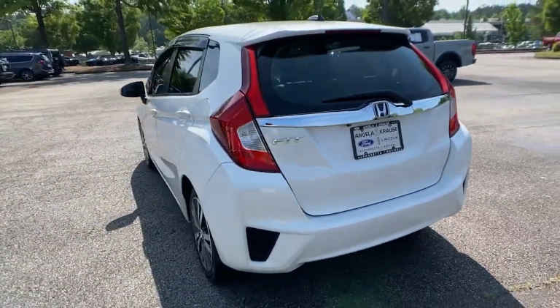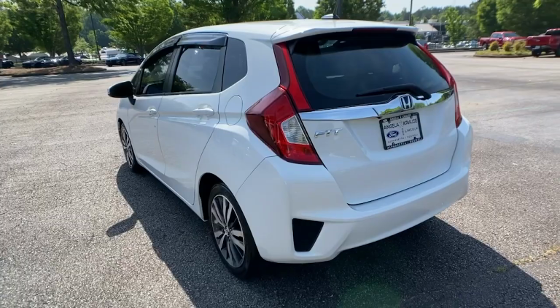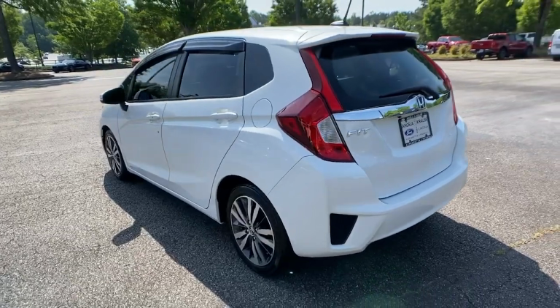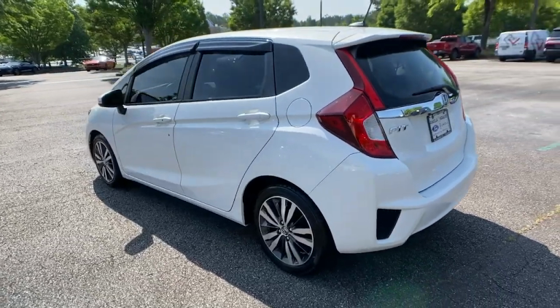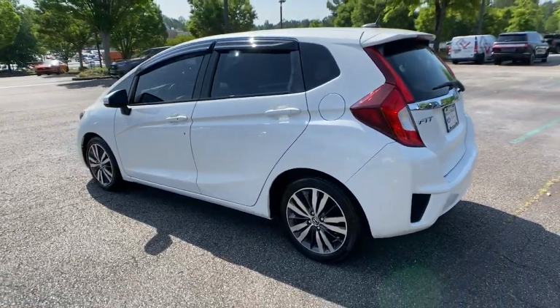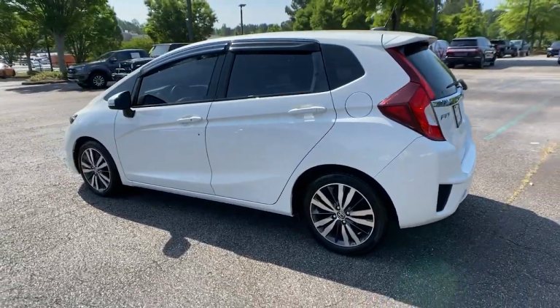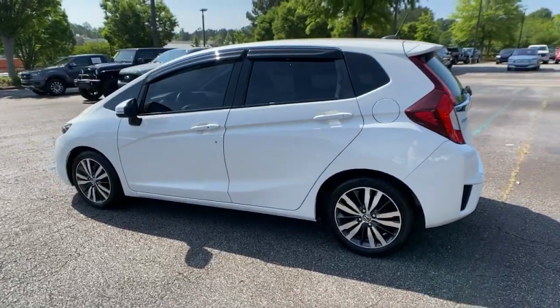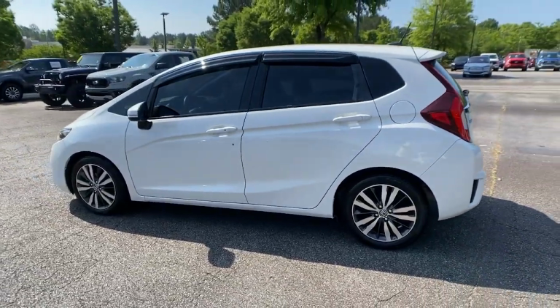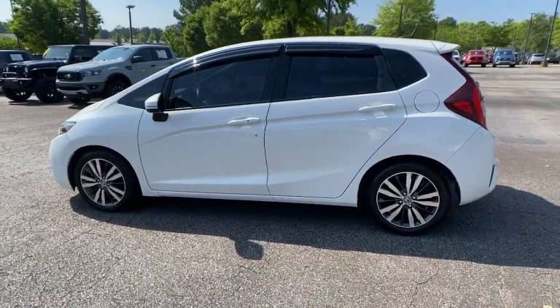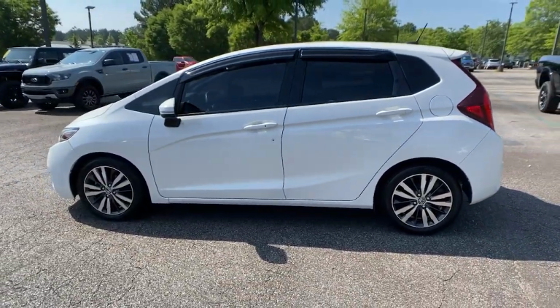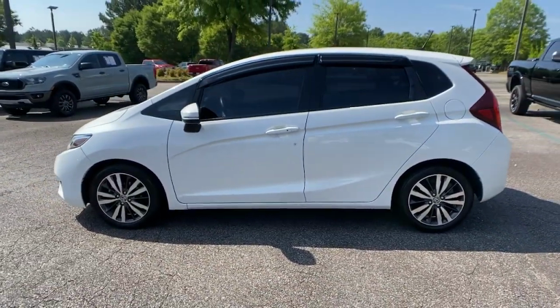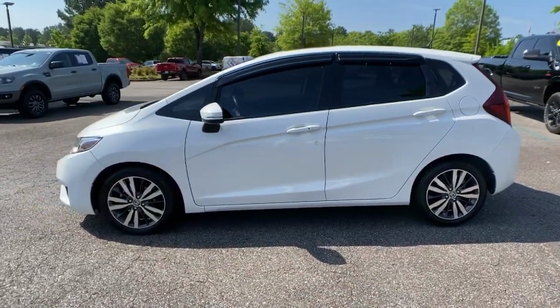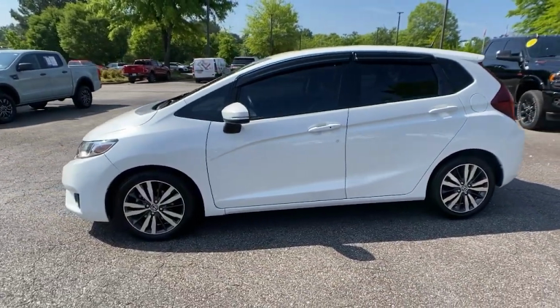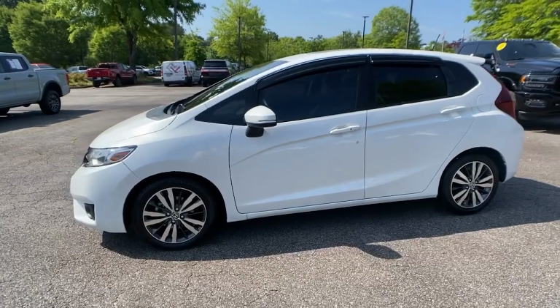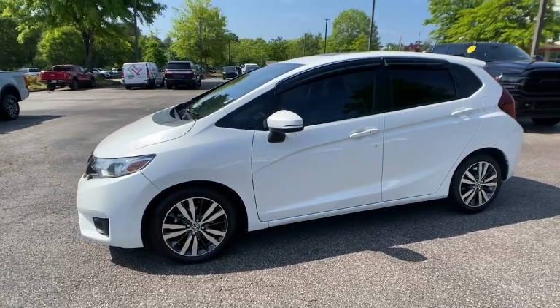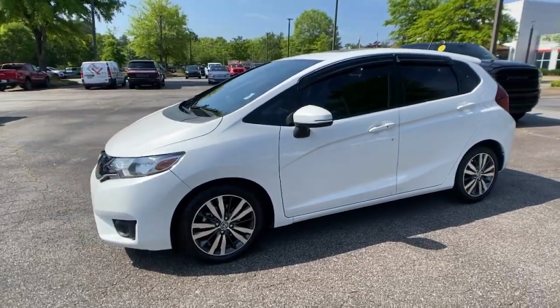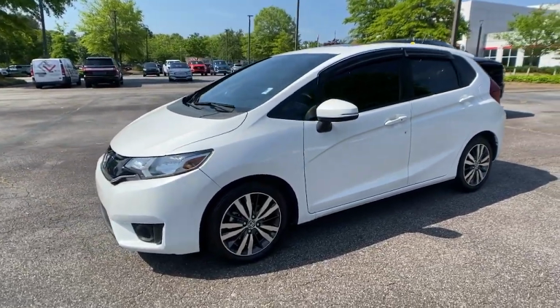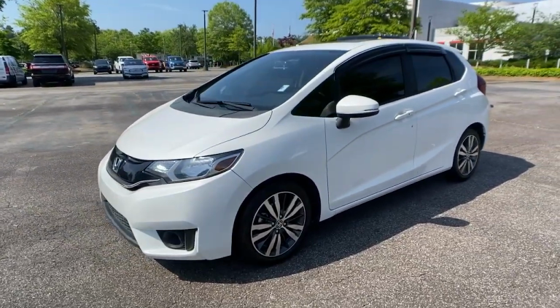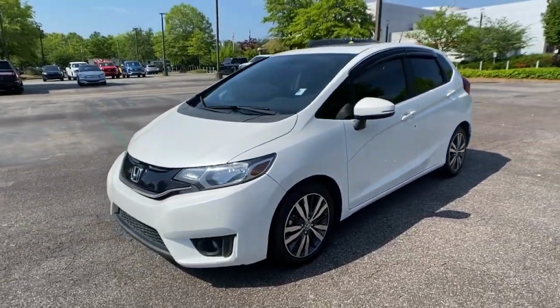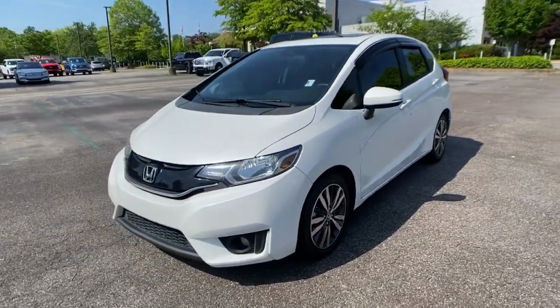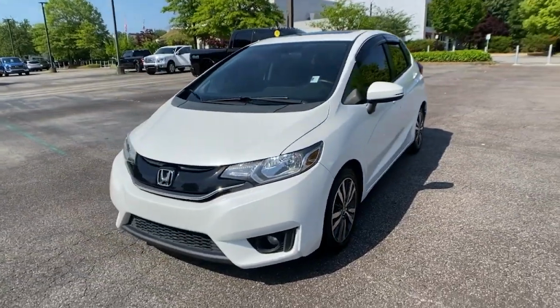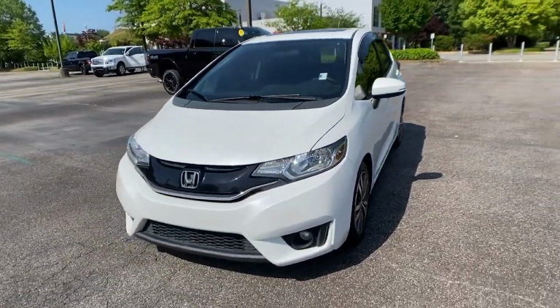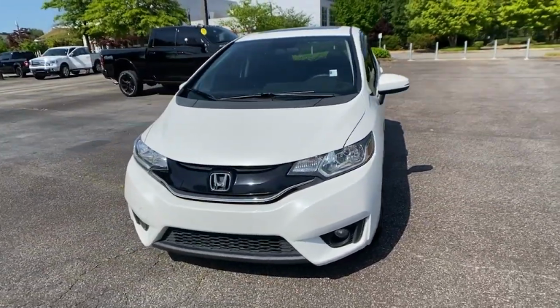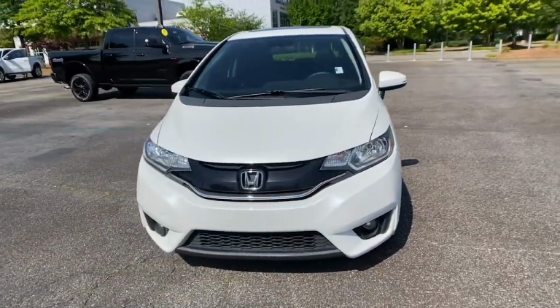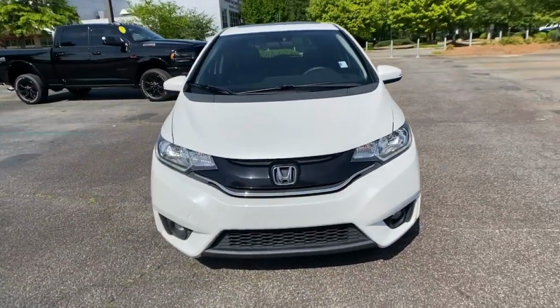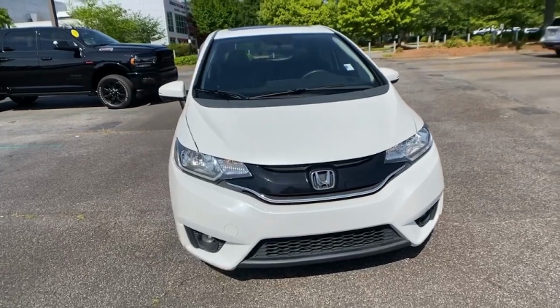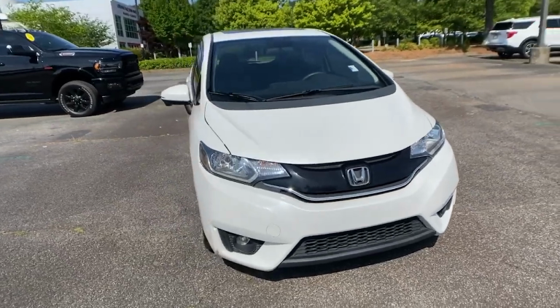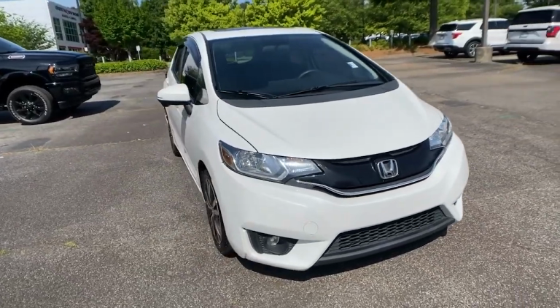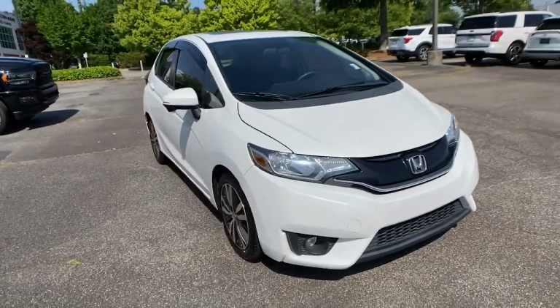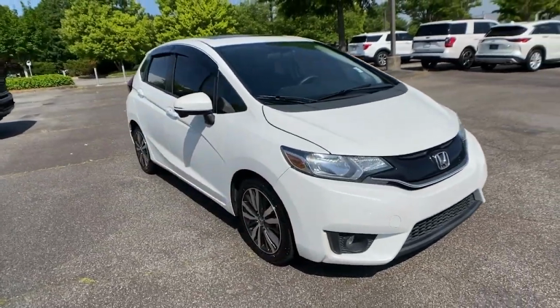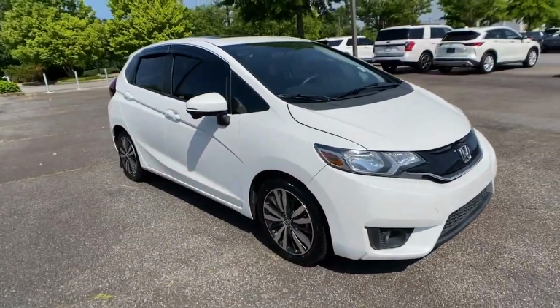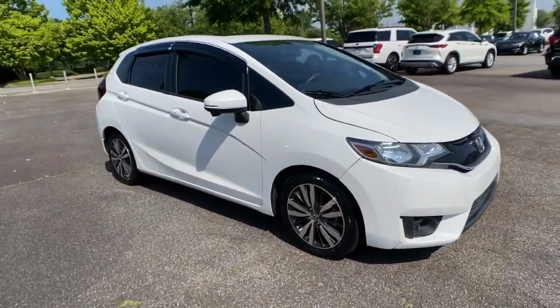This Honda Fit is the clever subcompact that wrote the book on versatility. Sporty and efficient, it's a surprisingly spacious four-door hatchback with flexible cargo configurations and all the latest in smart safety and connectivity tech.